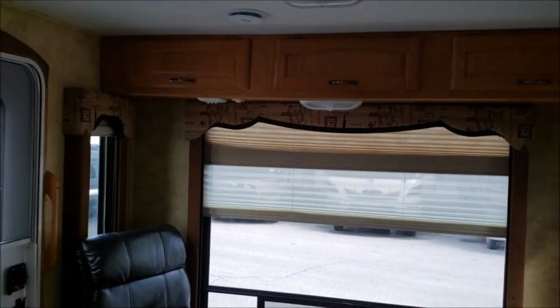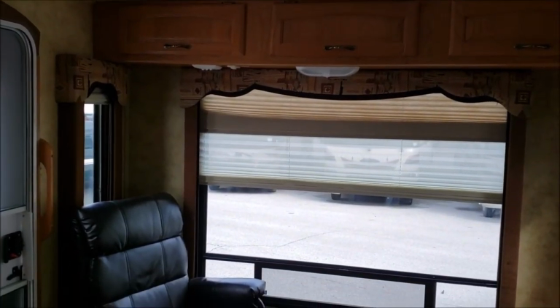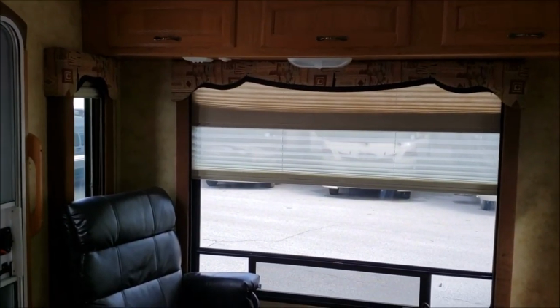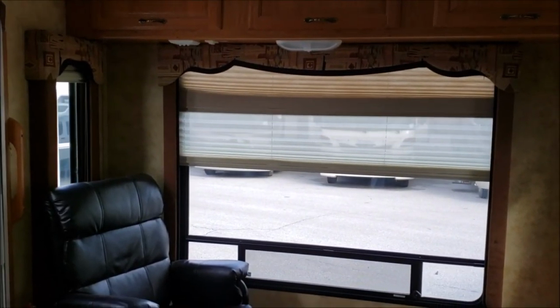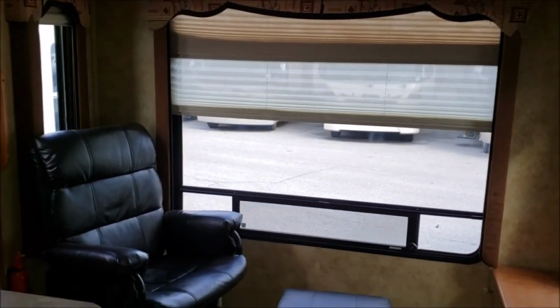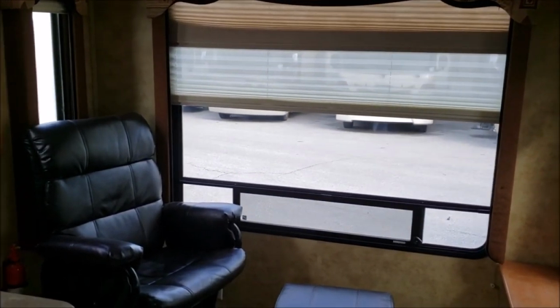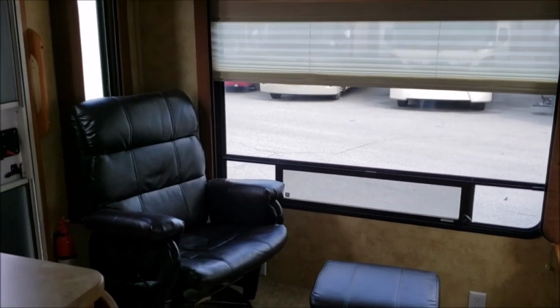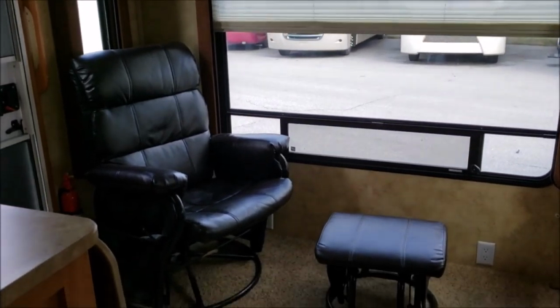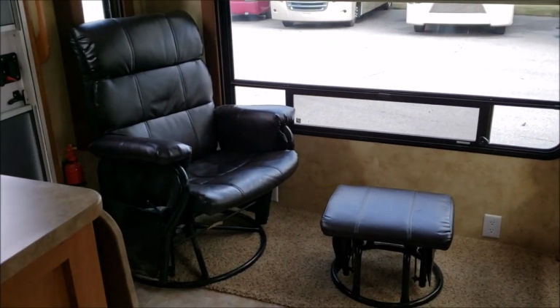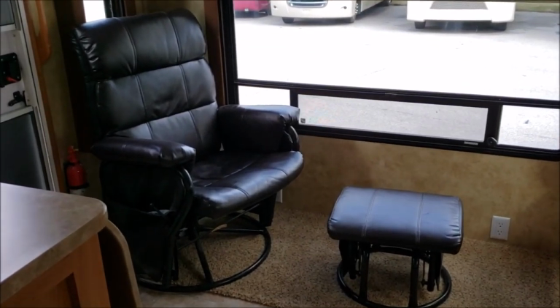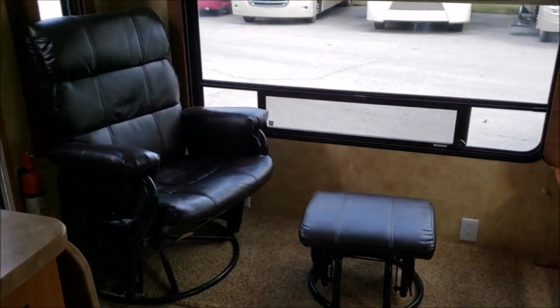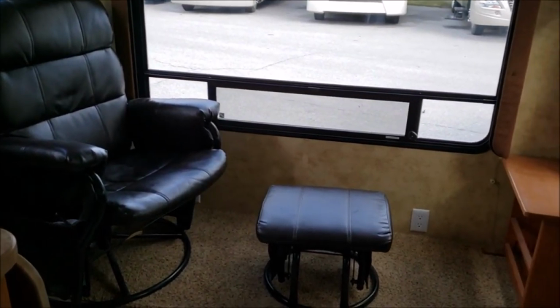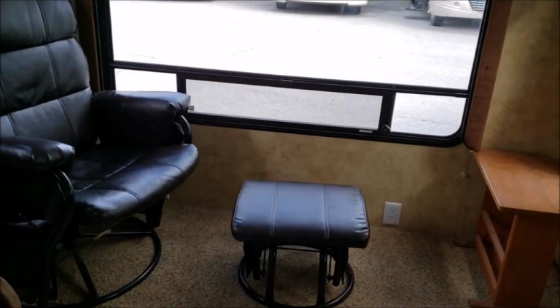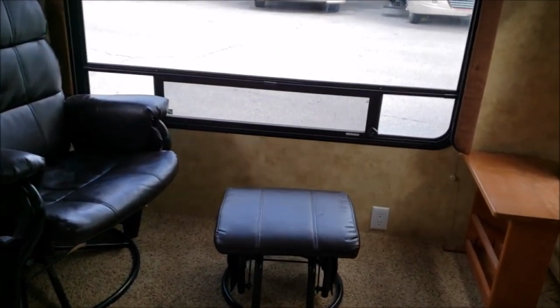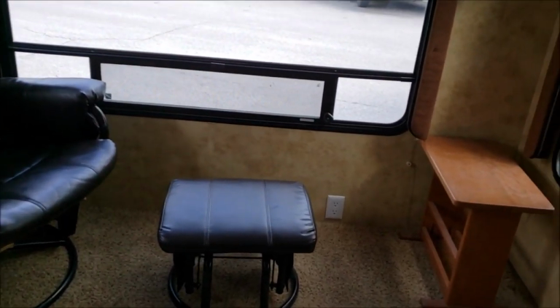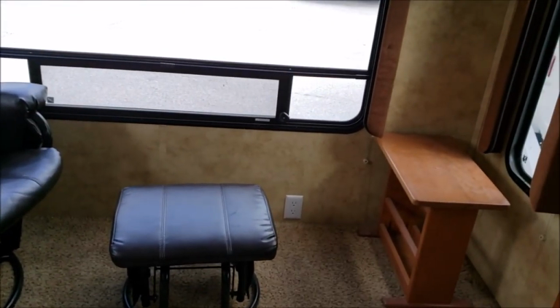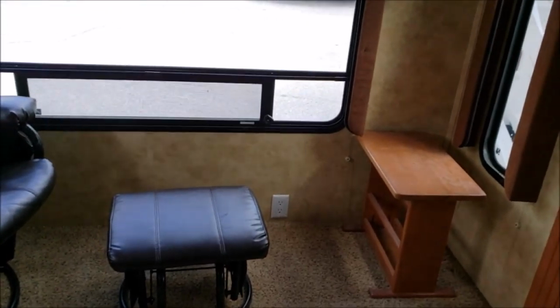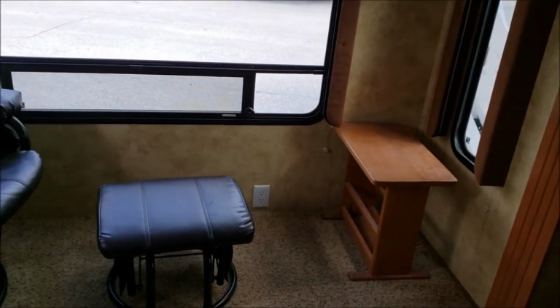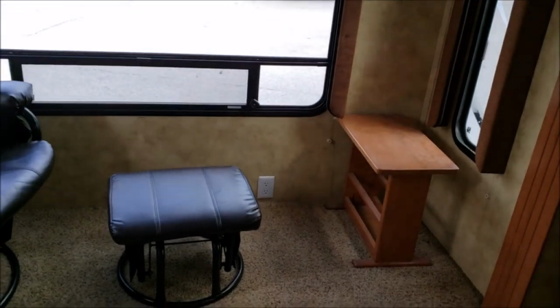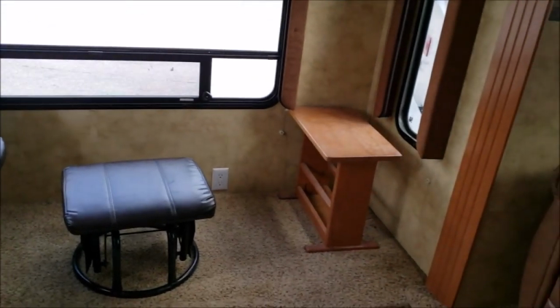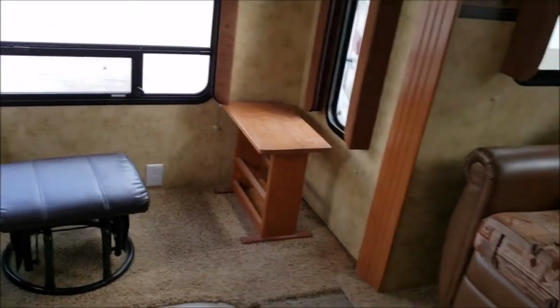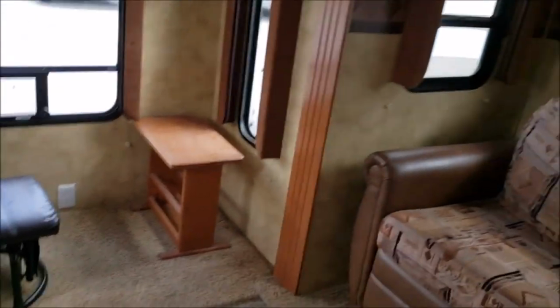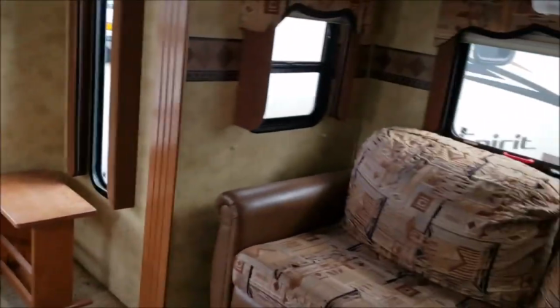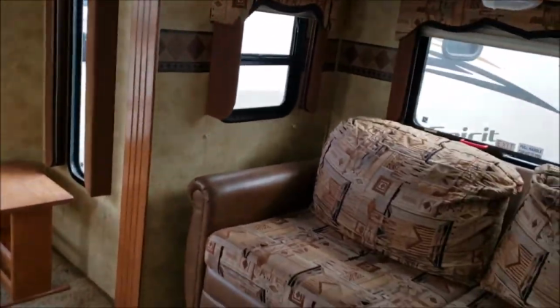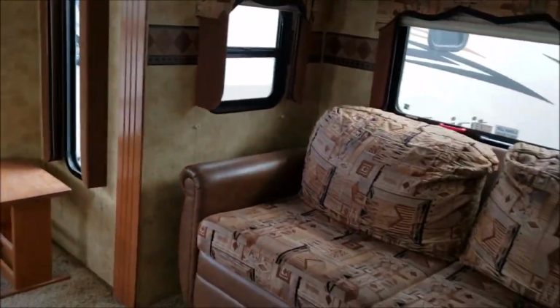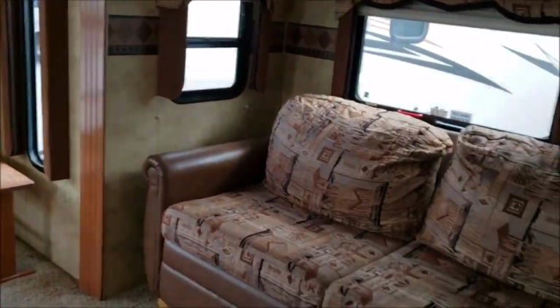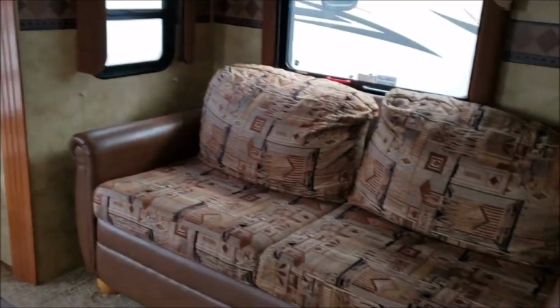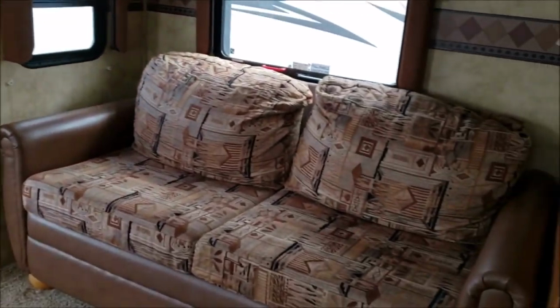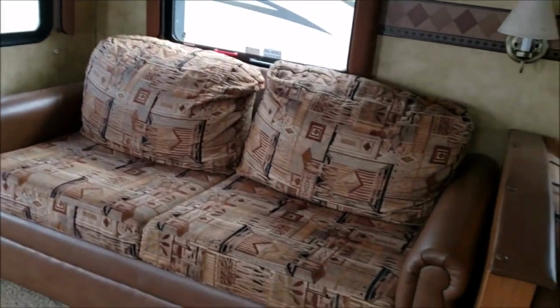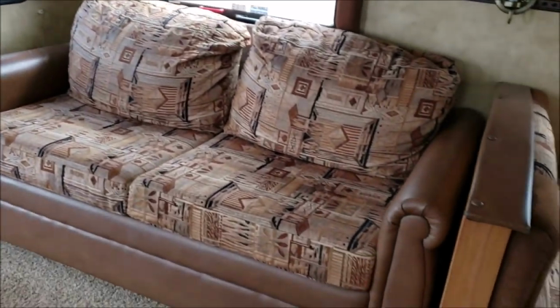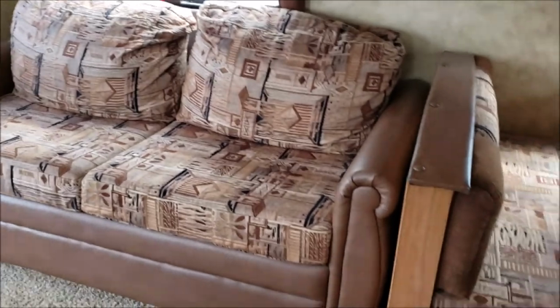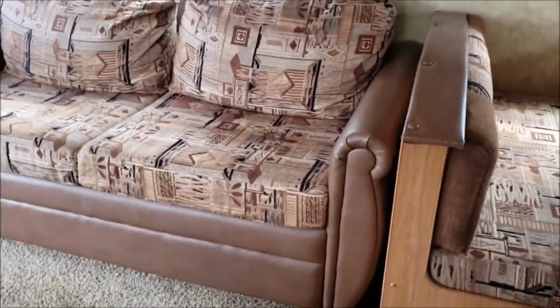We have a nice big window in the back with a glider and a small table. There is also a sofa next to the booth in the slide.